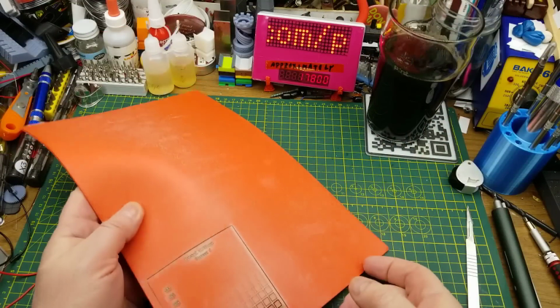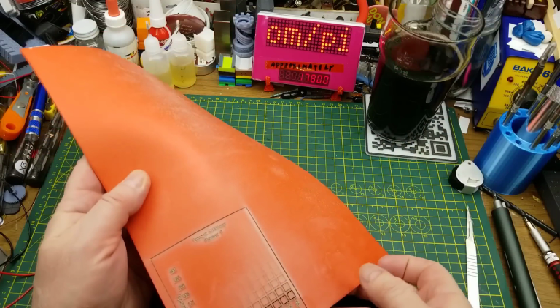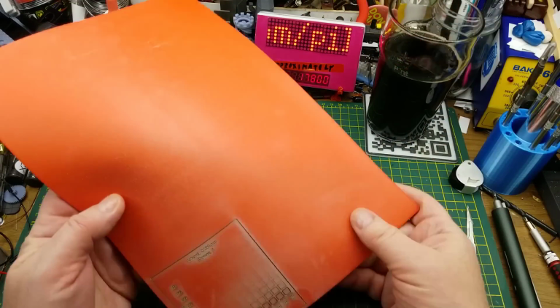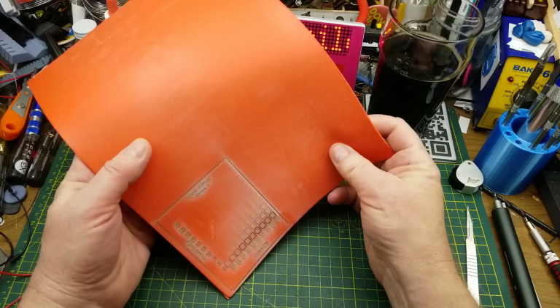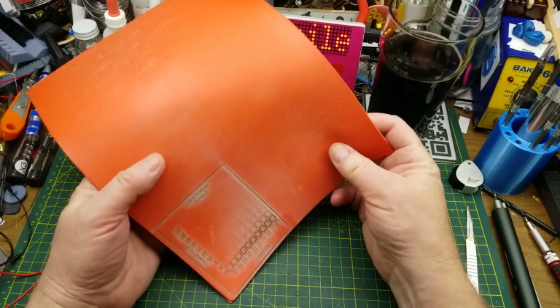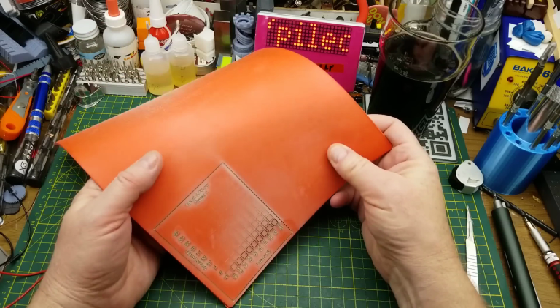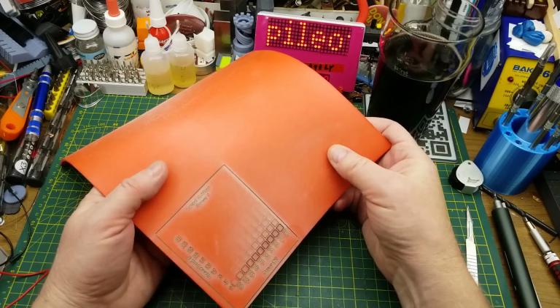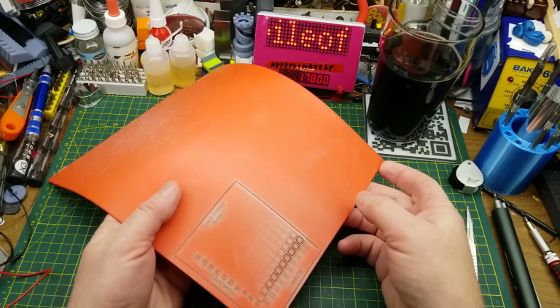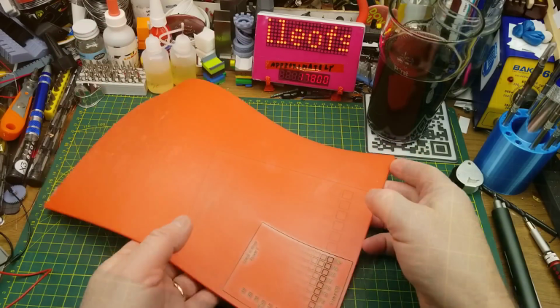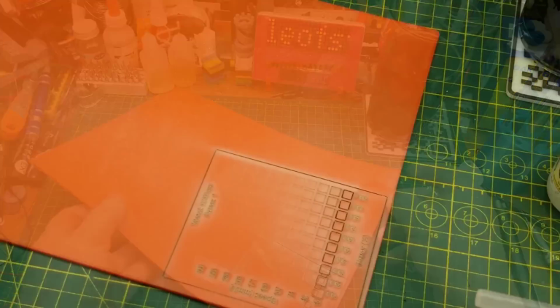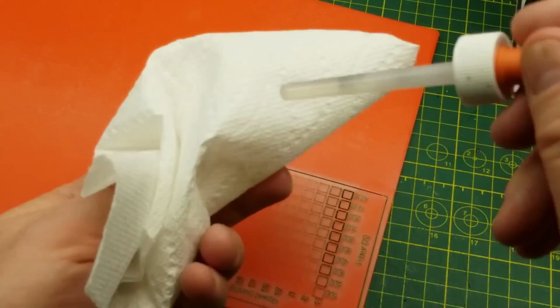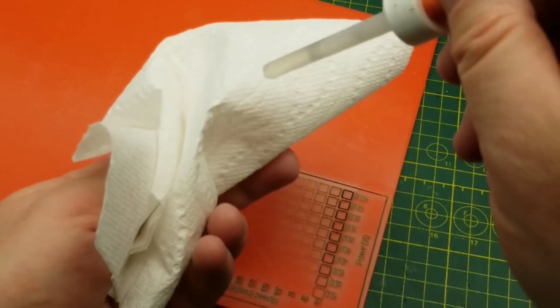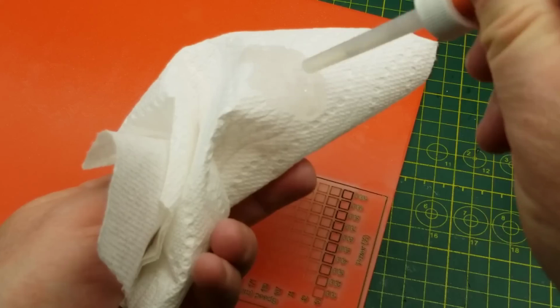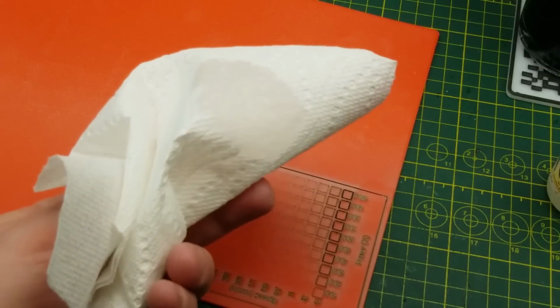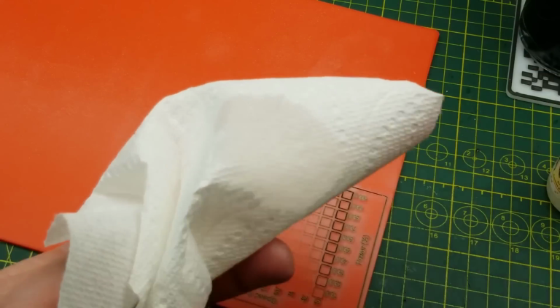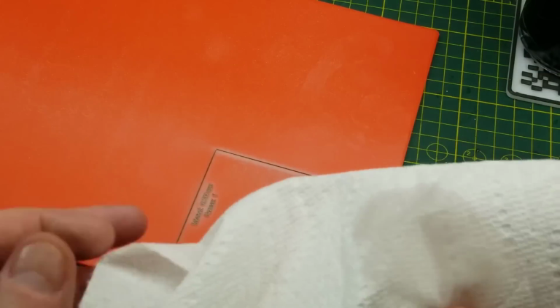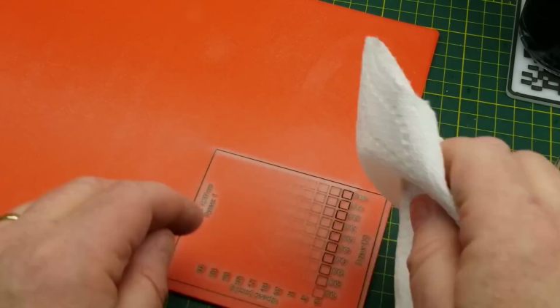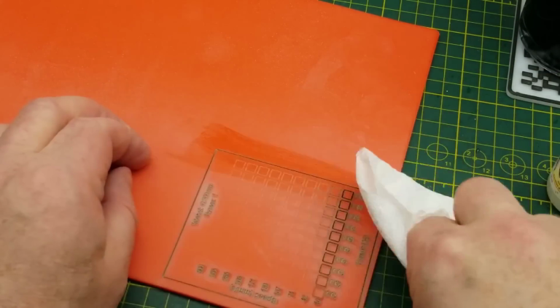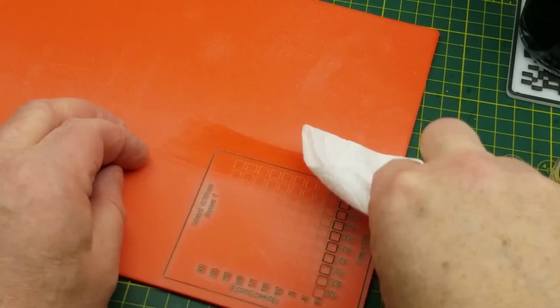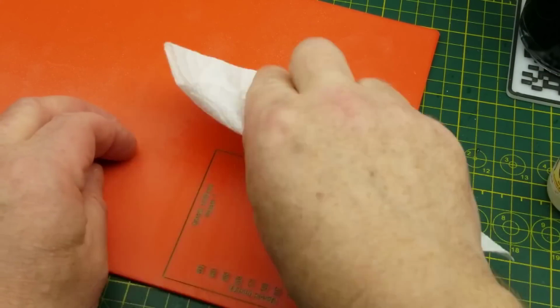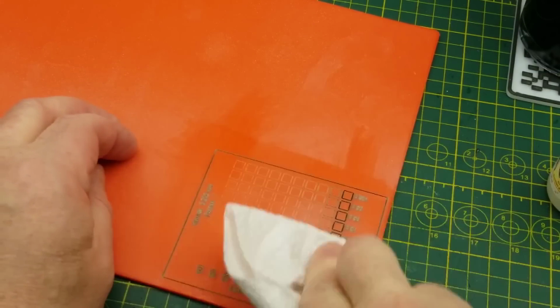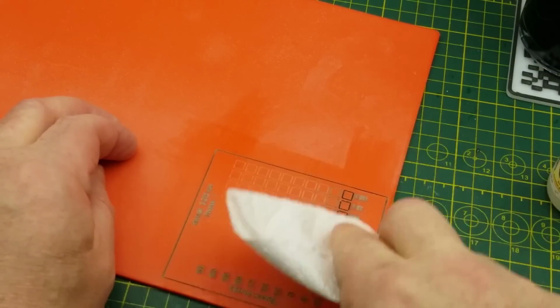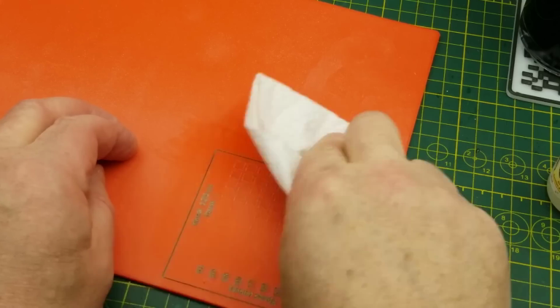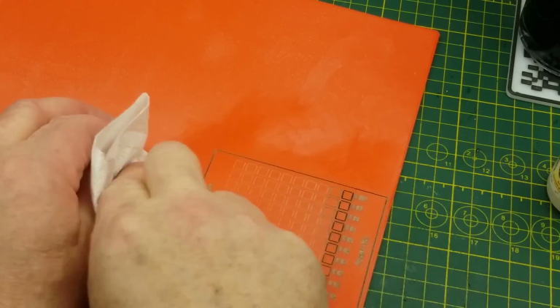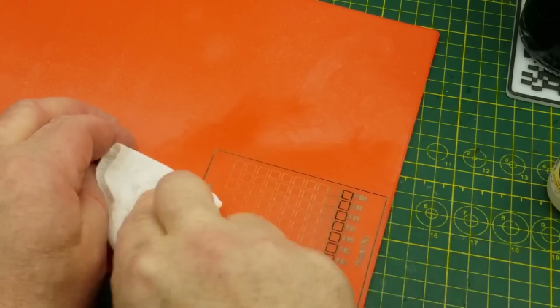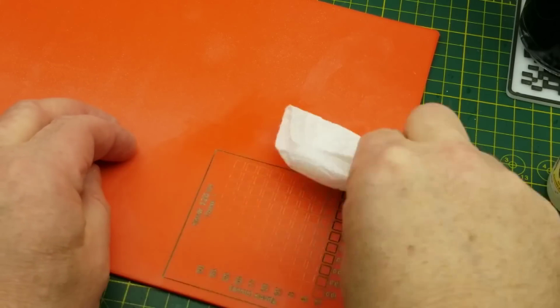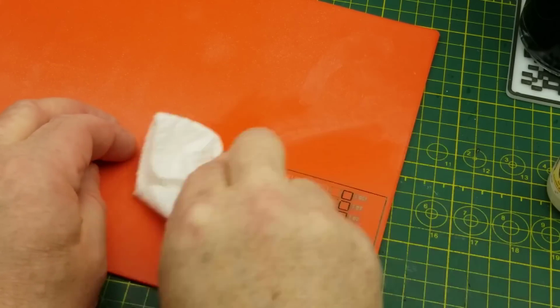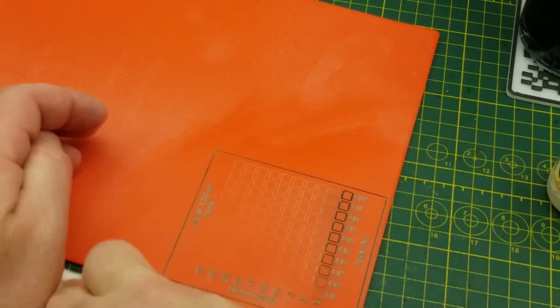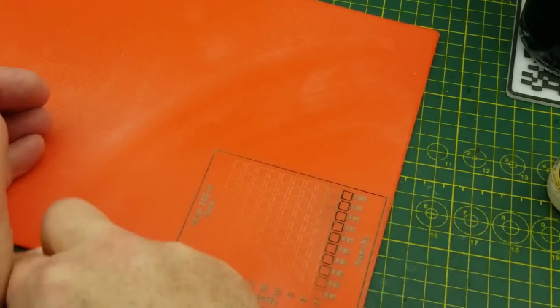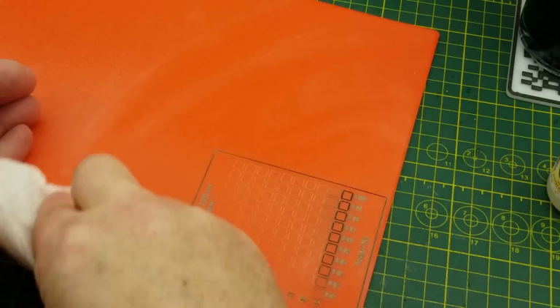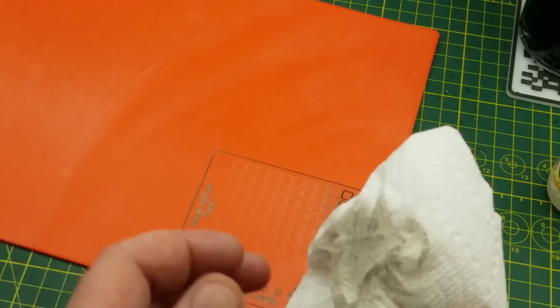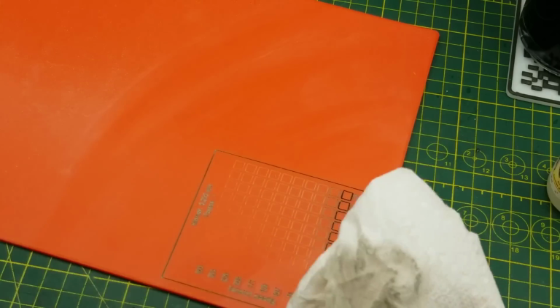Well, there that is and it came out very well I think, although the ash, residue, or dust came out kind of white — but that seems to clean off fairly easily with just a bit of water, so that's reasonable.